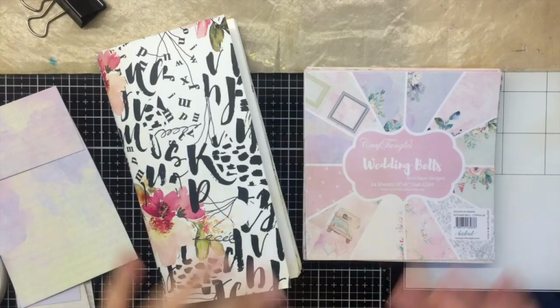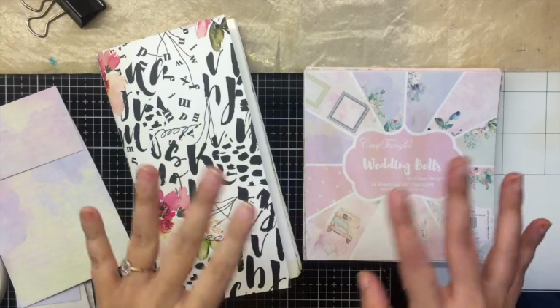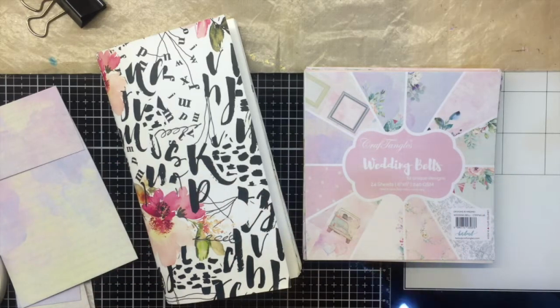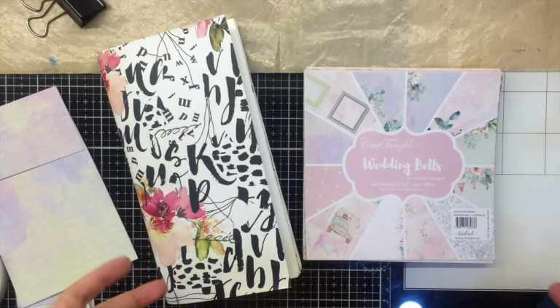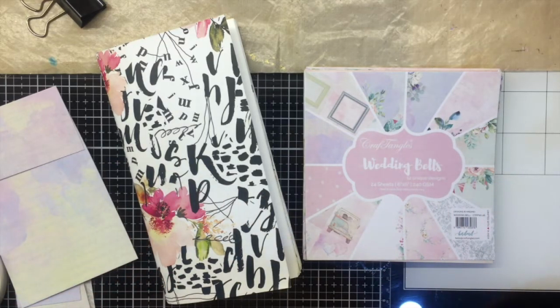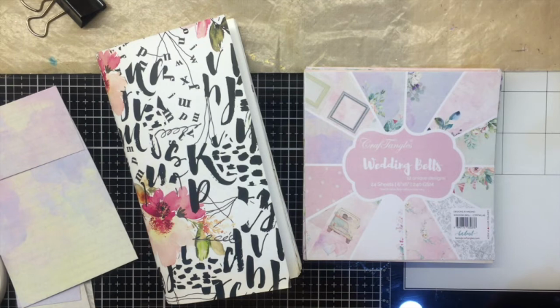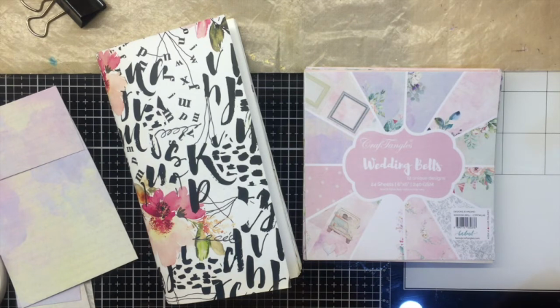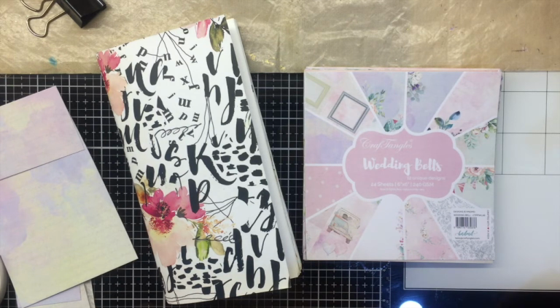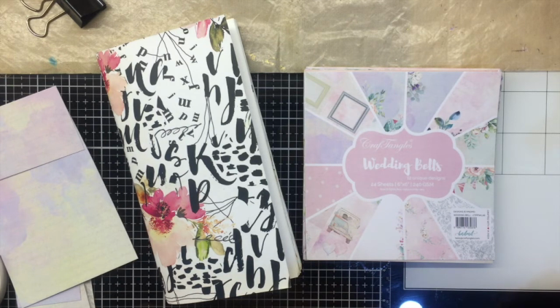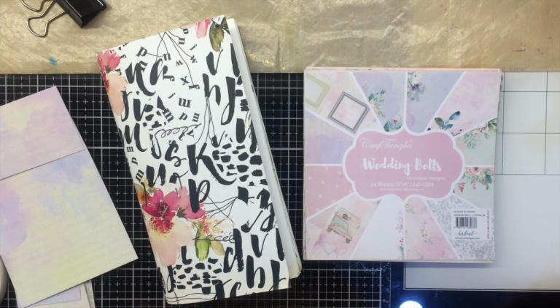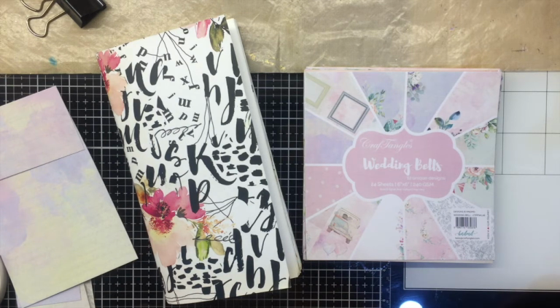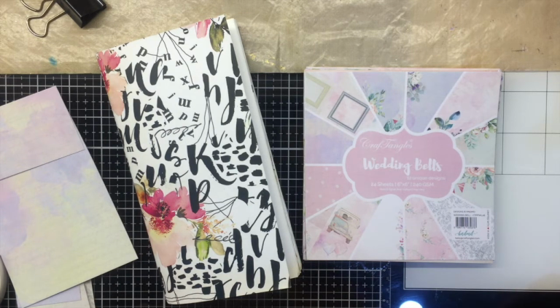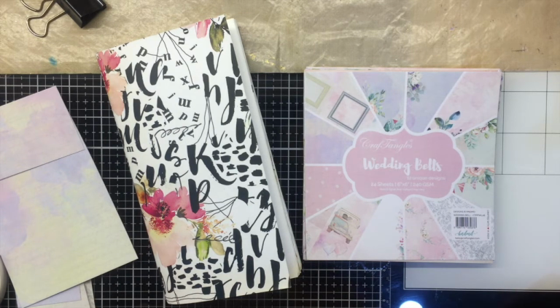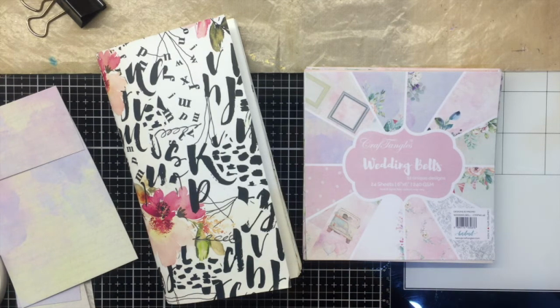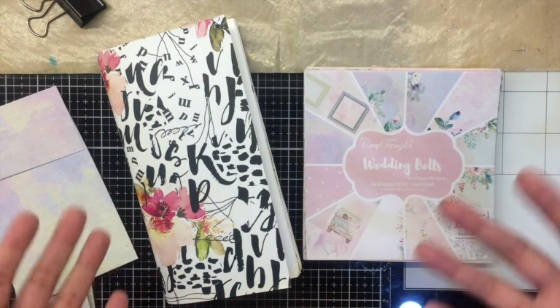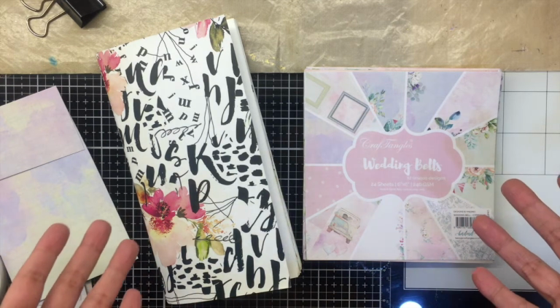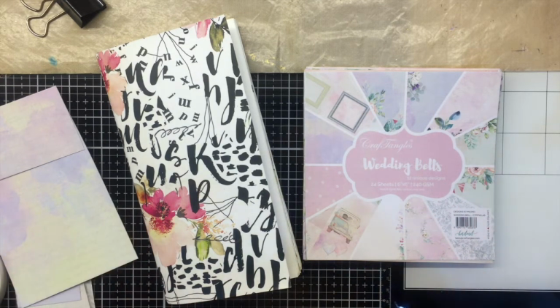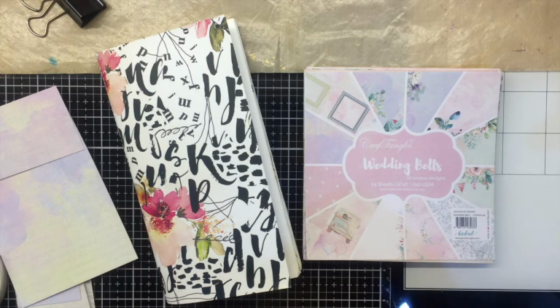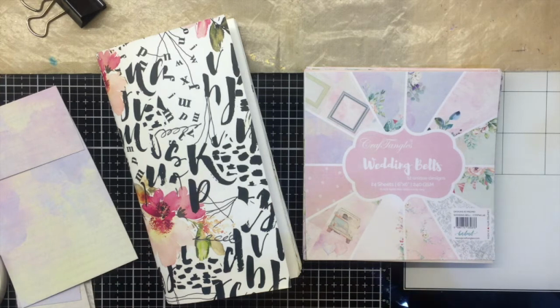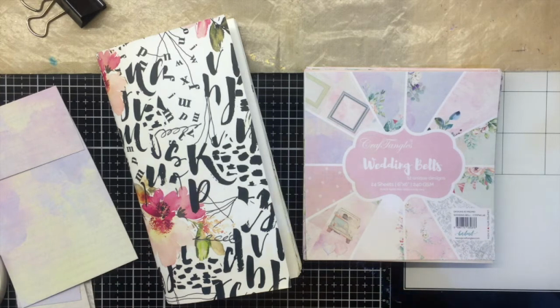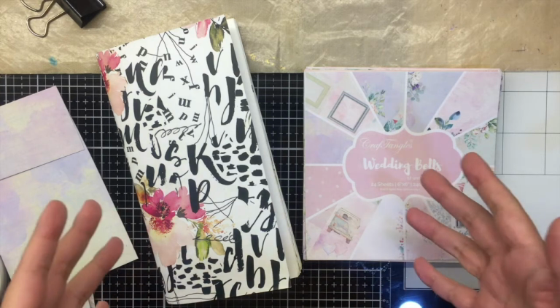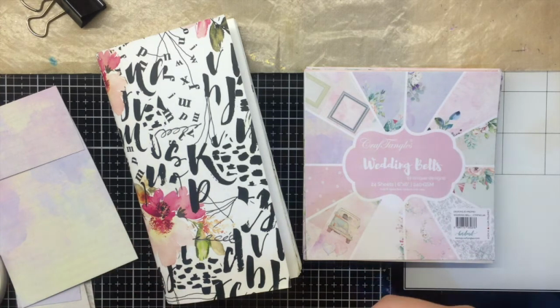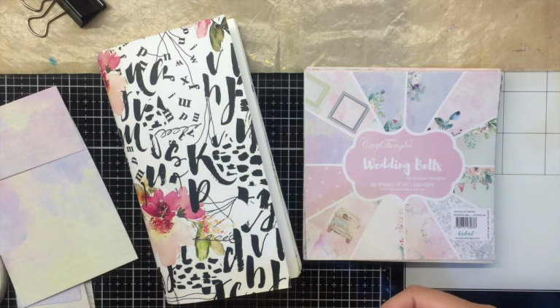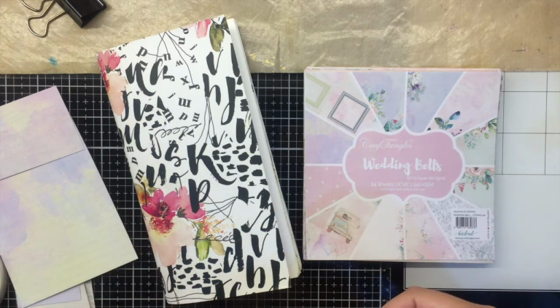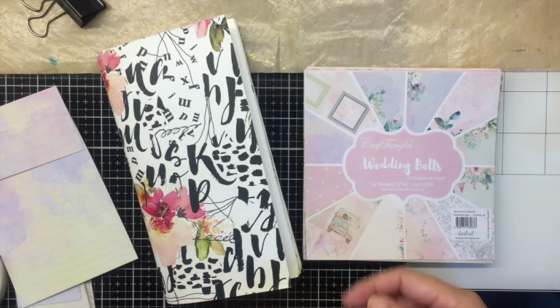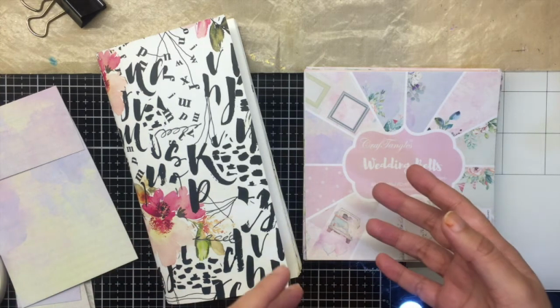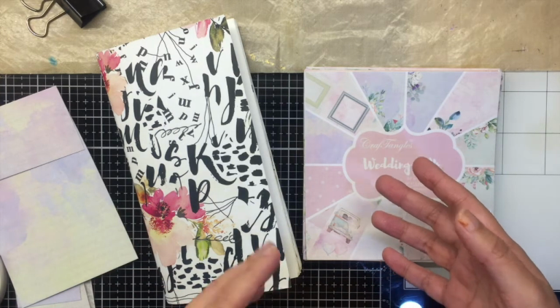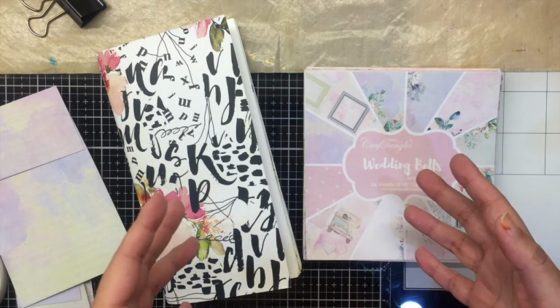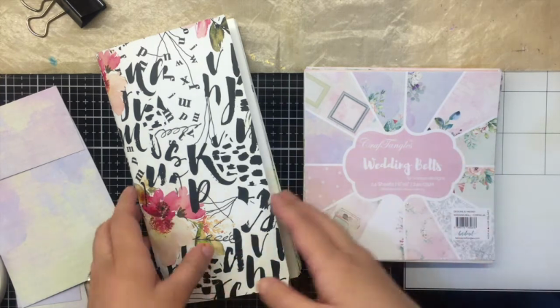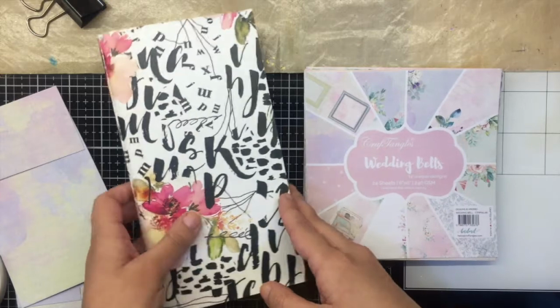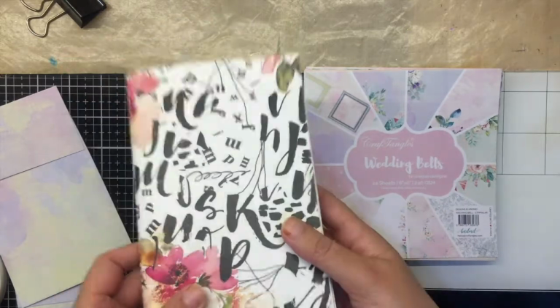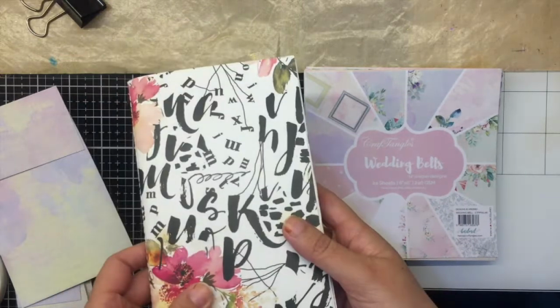Hello and welcome back to the channel. I'm back with a project for Craft Angles — this month our challenge theme is floral, and today I decided to create a mini layout in my travel notebook.